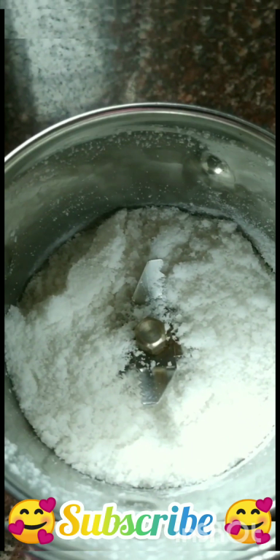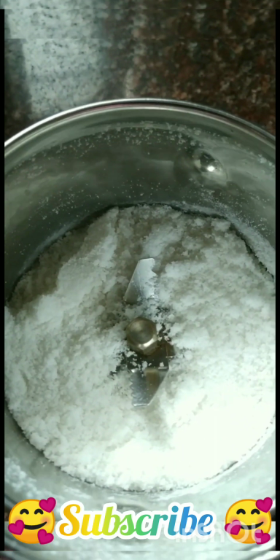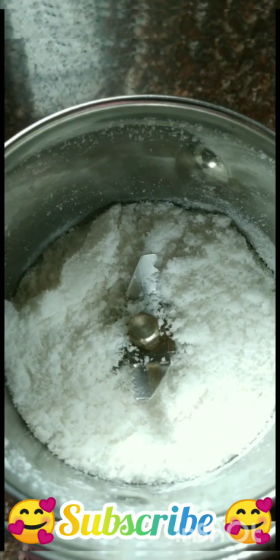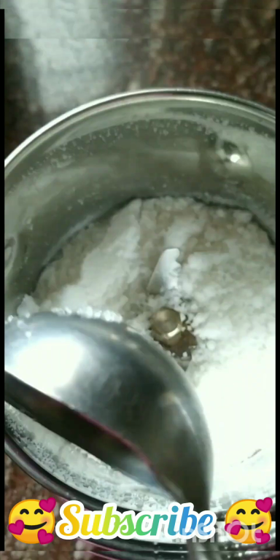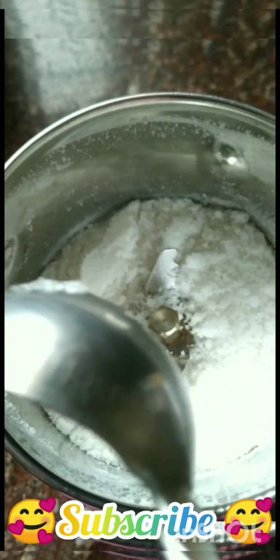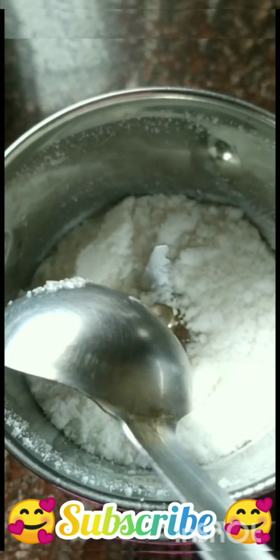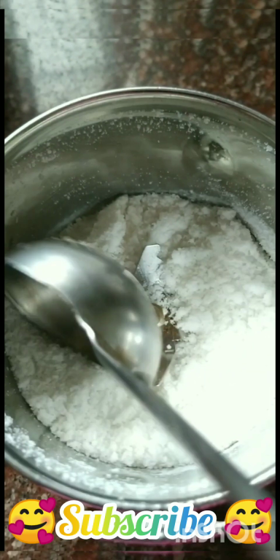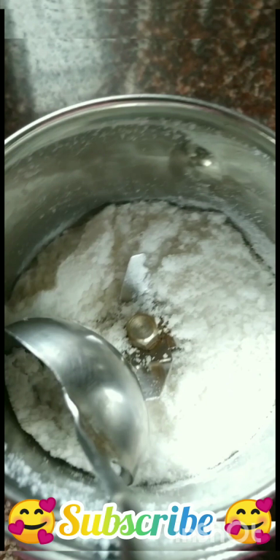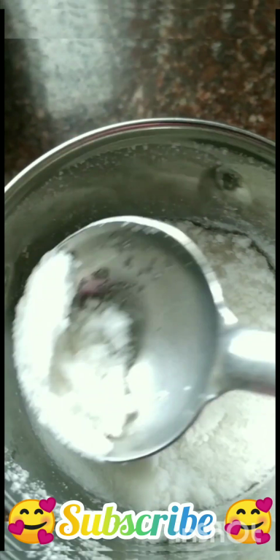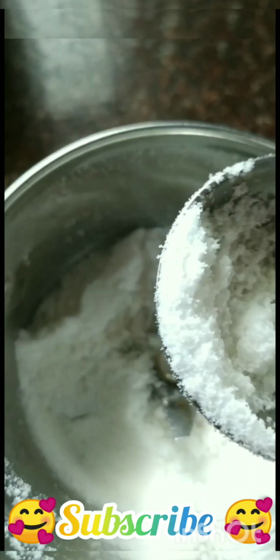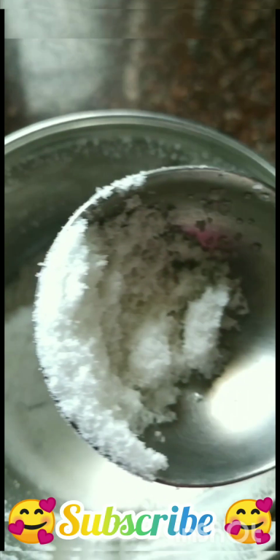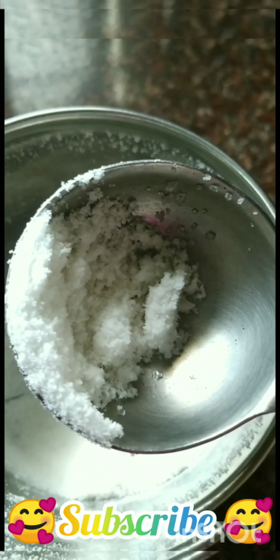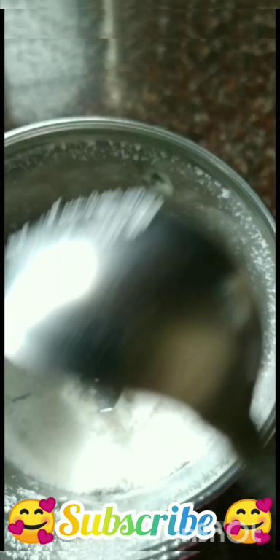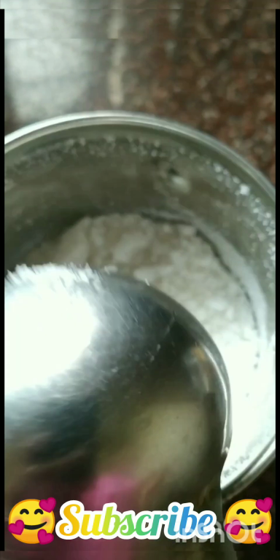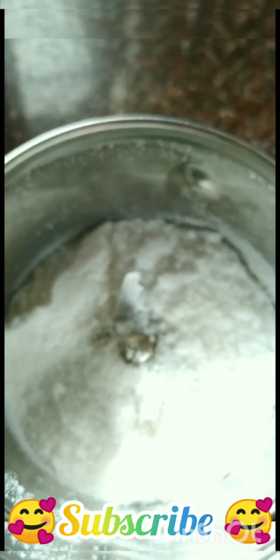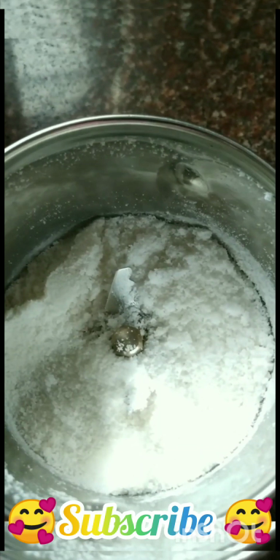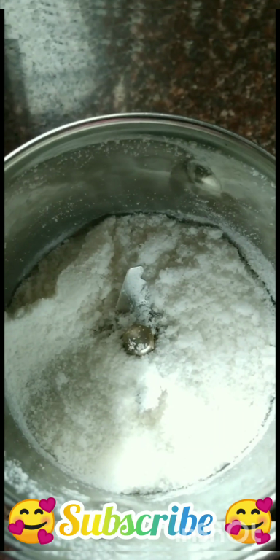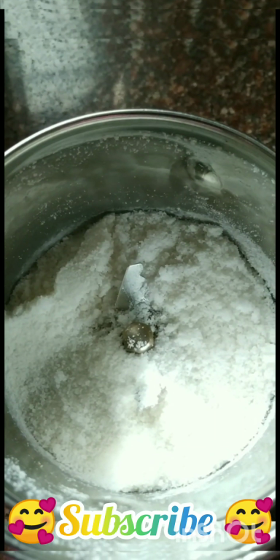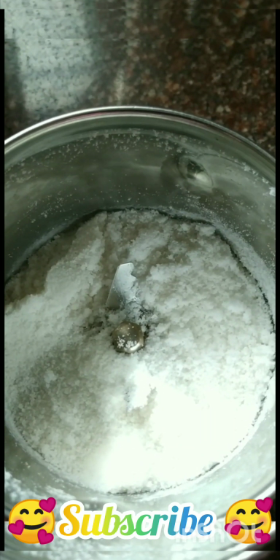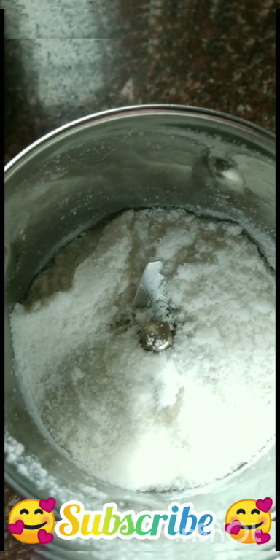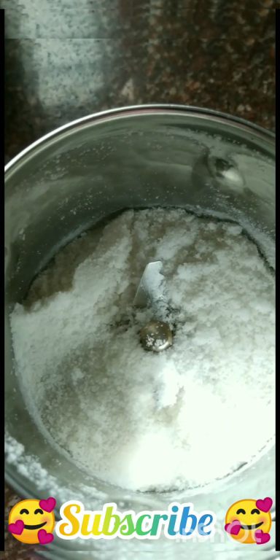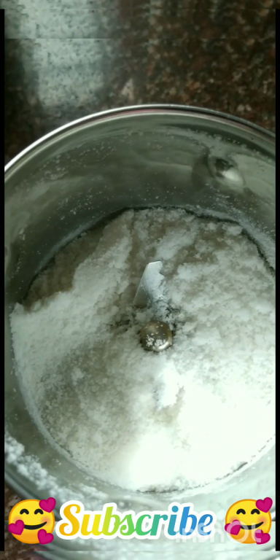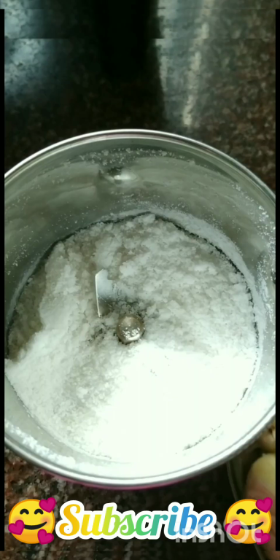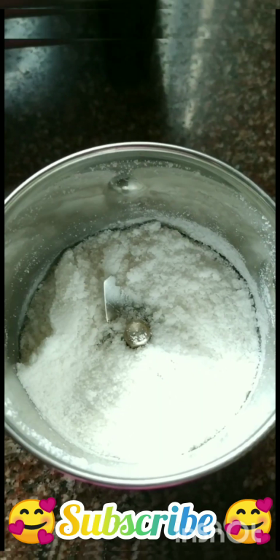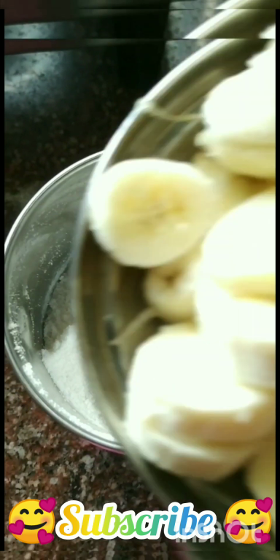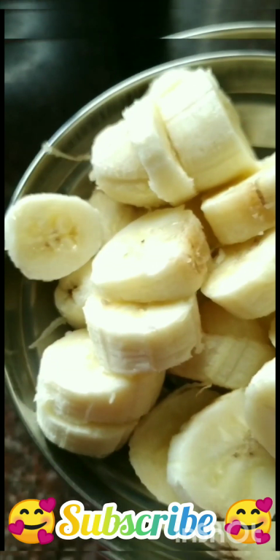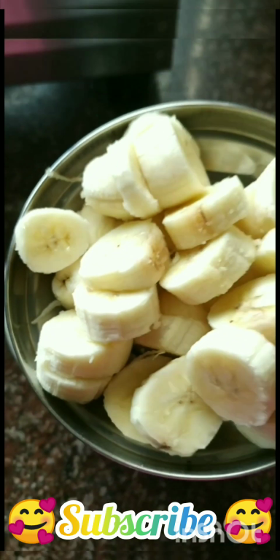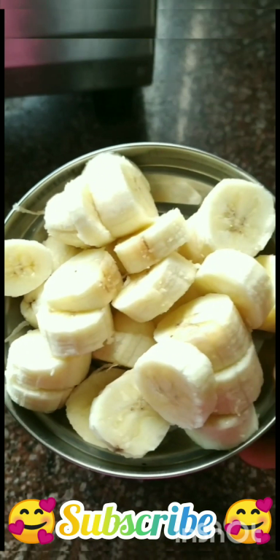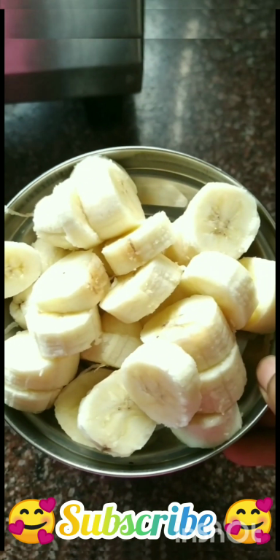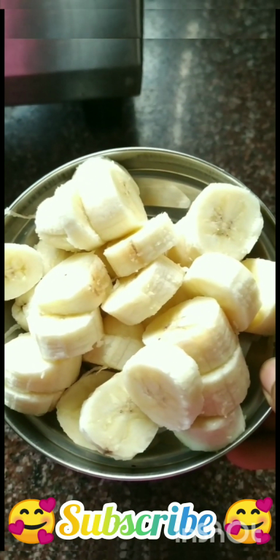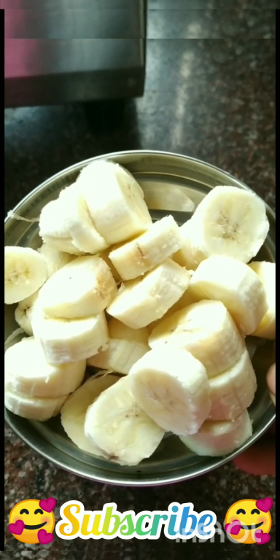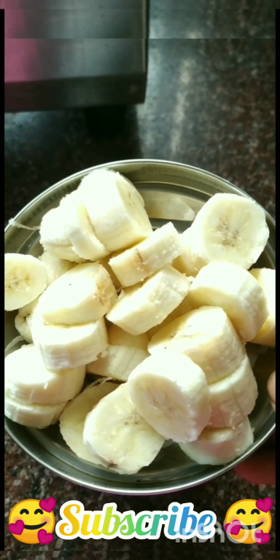Cut the sugar in the pot and cut a little. Put it in the pot.